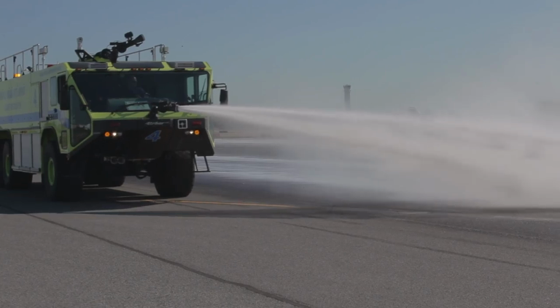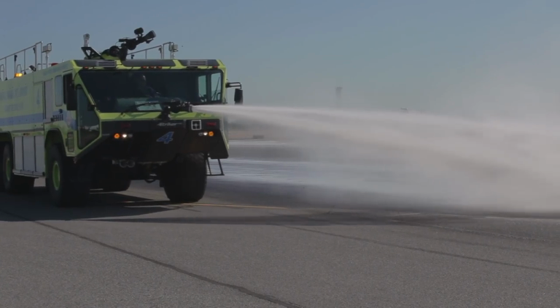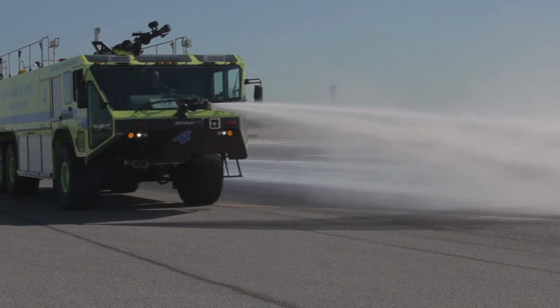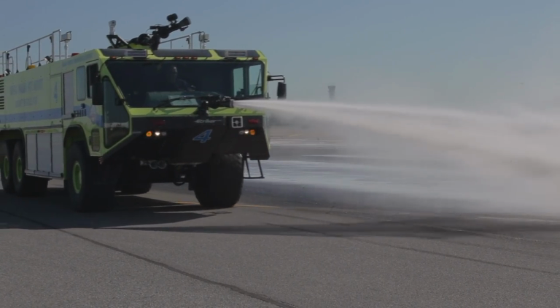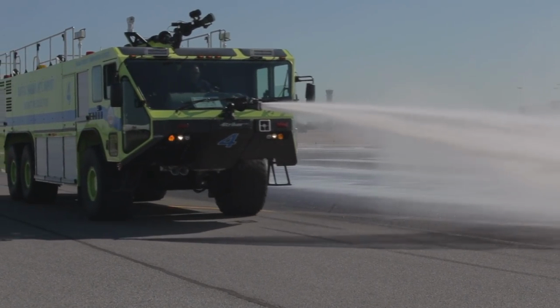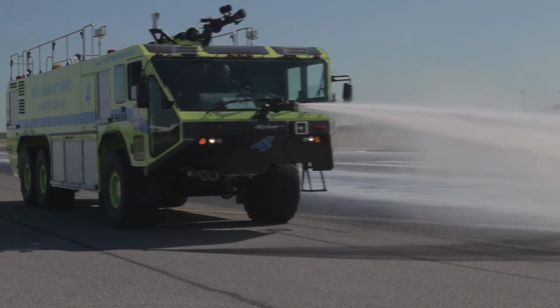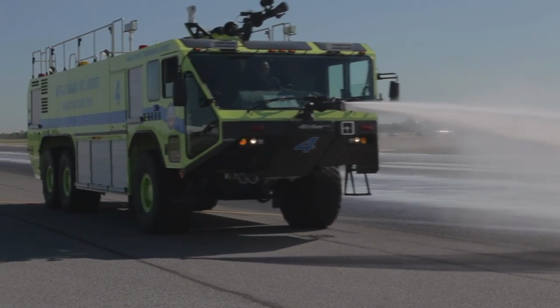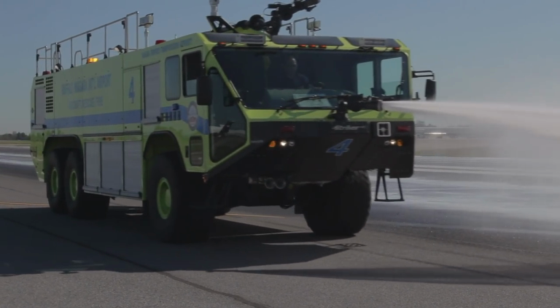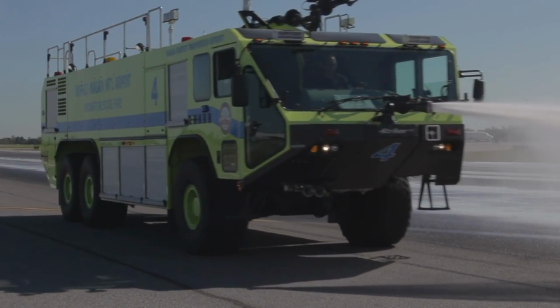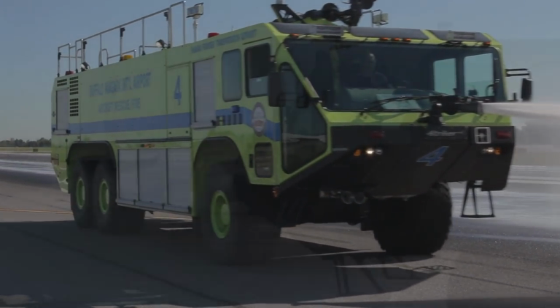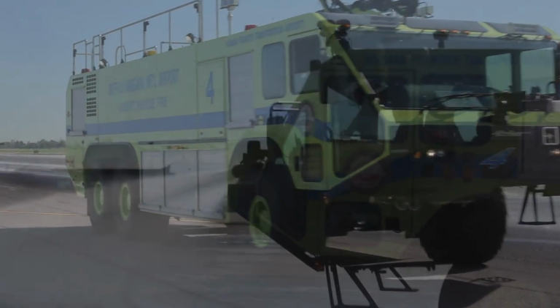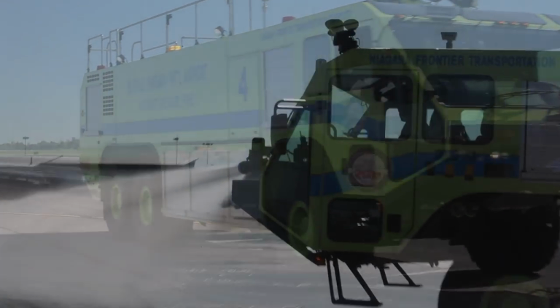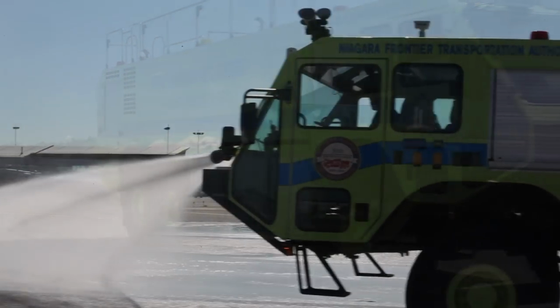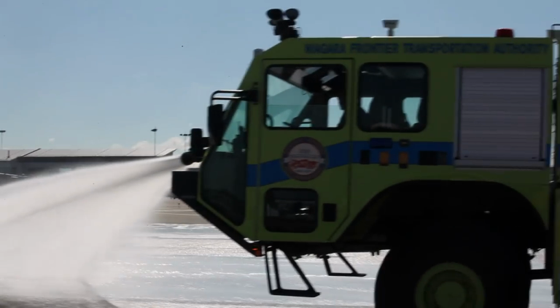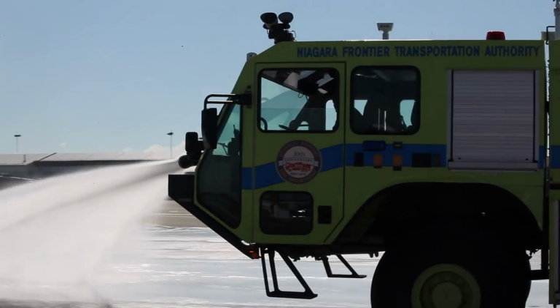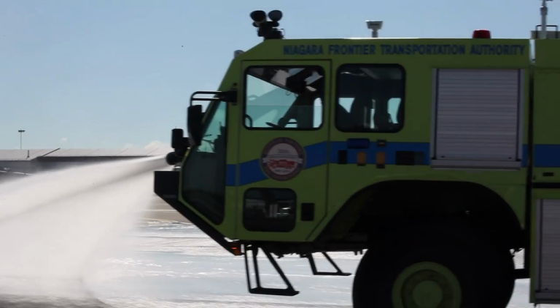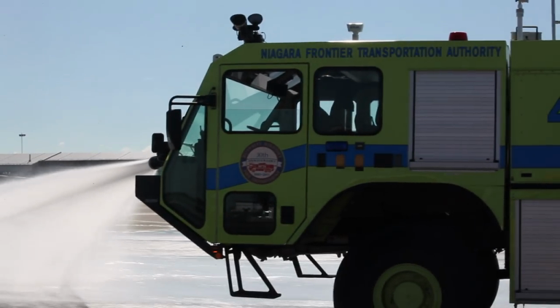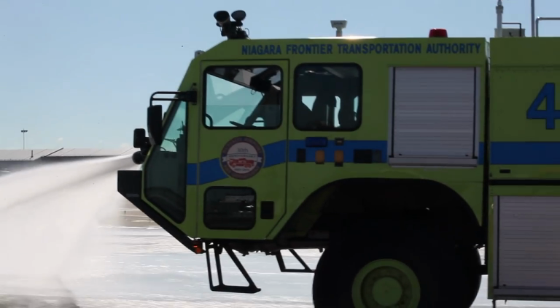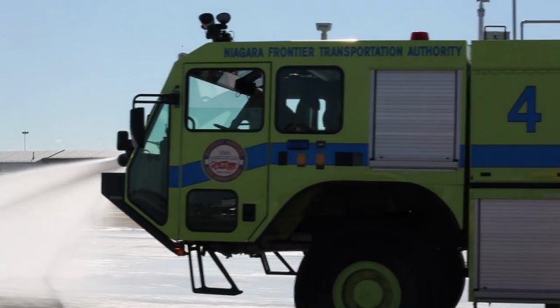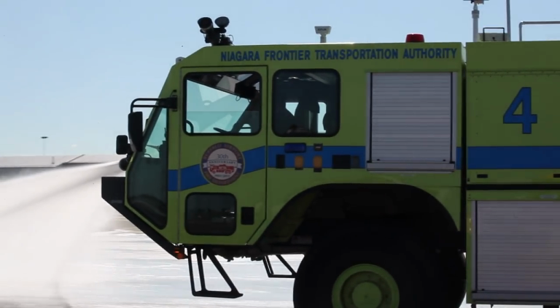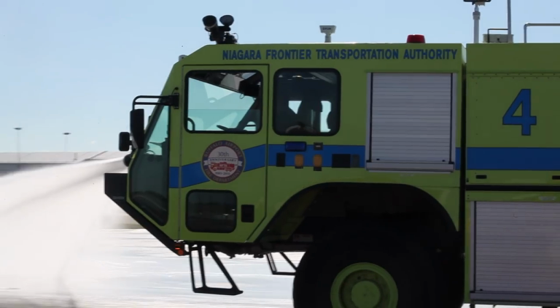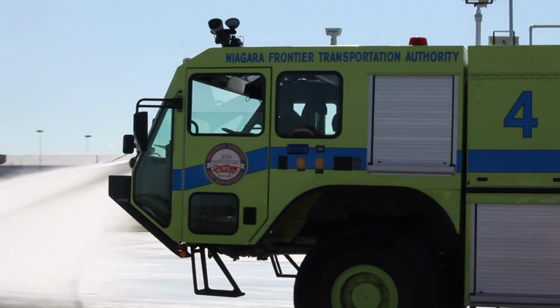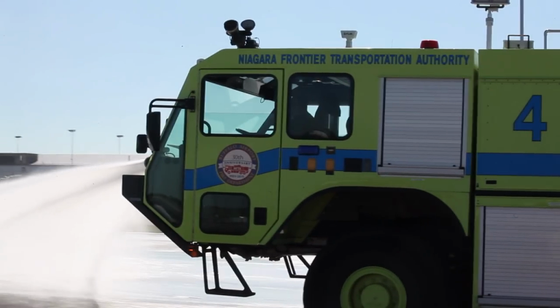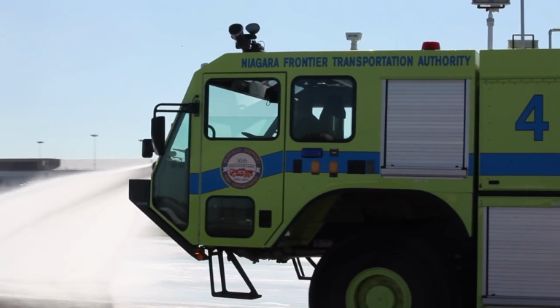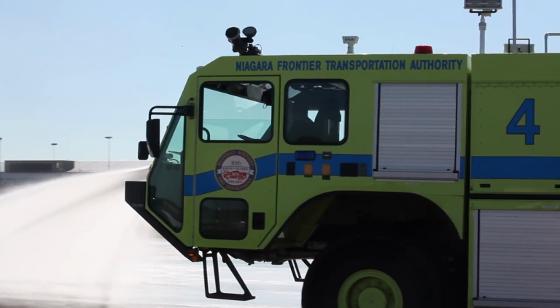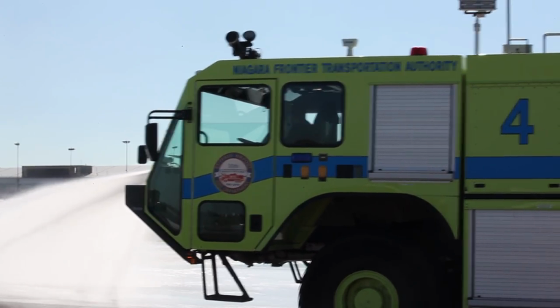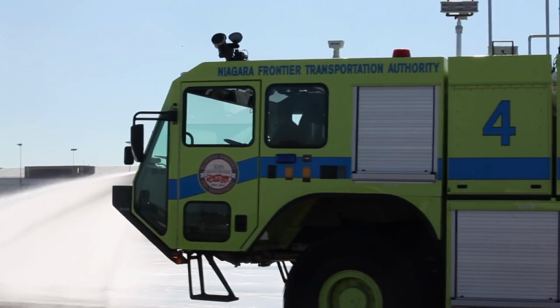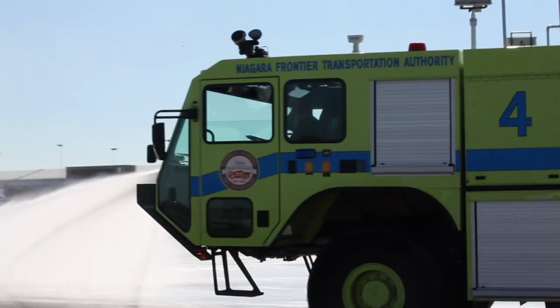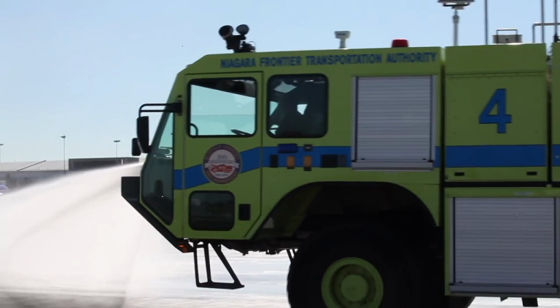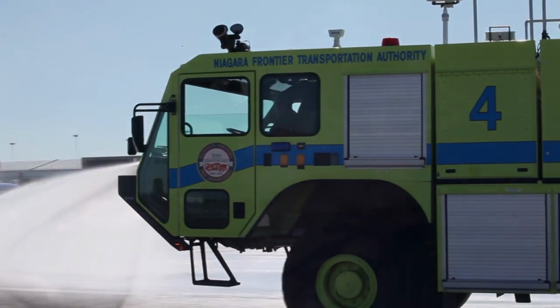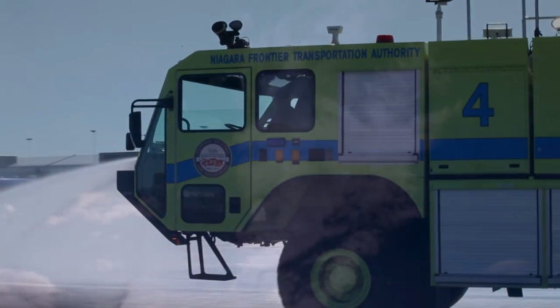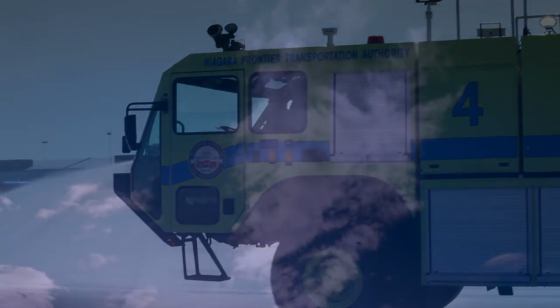On sunny, hot days, the water truck should make a complete pass over the runway to pre-wet and cool down the surface.